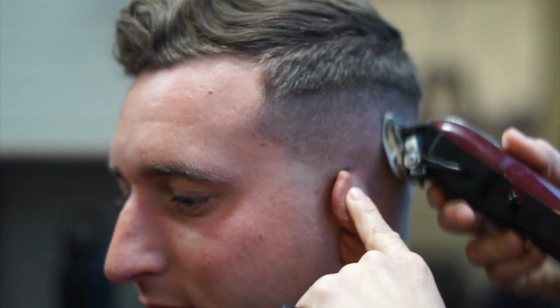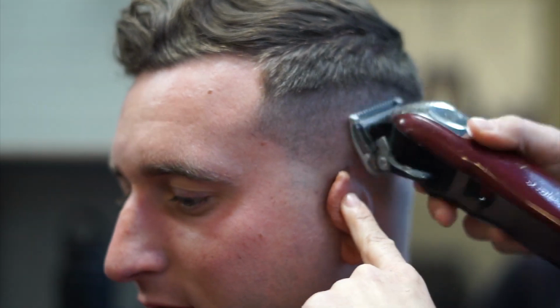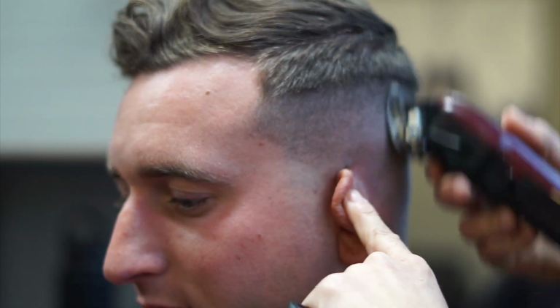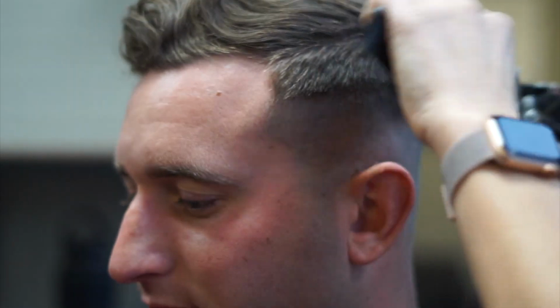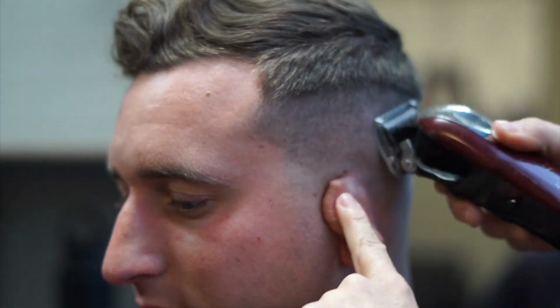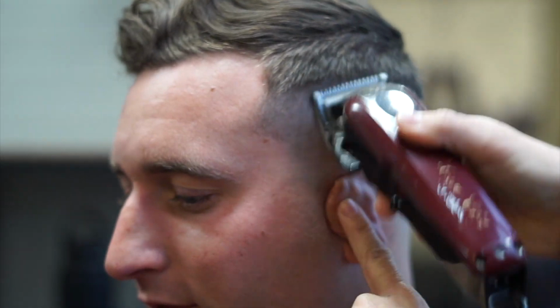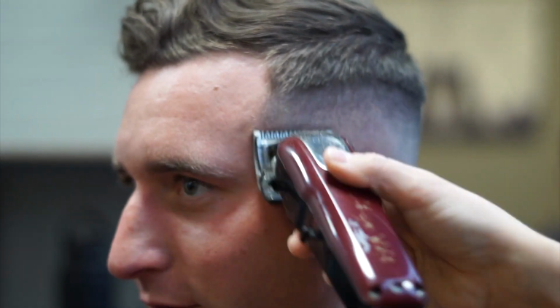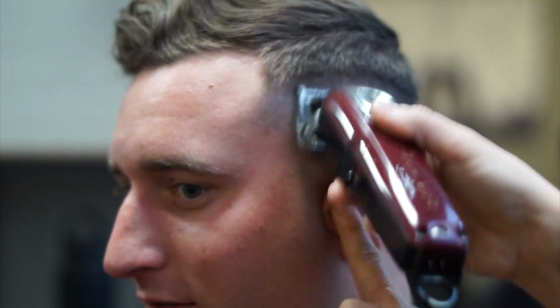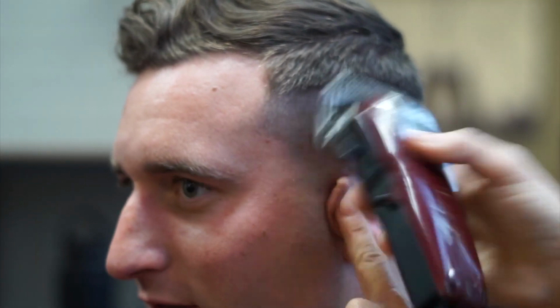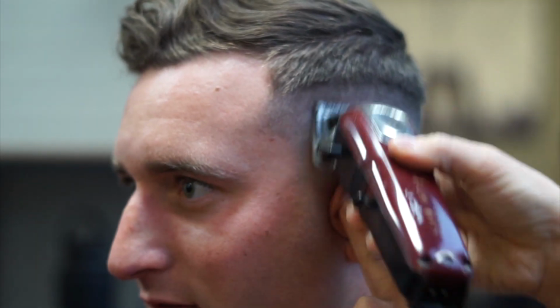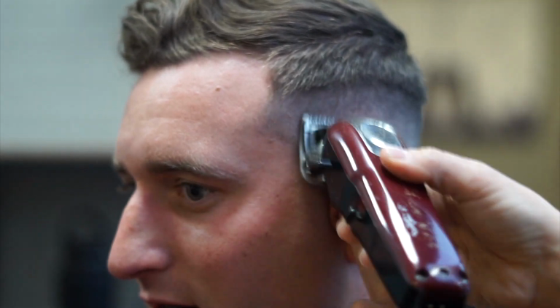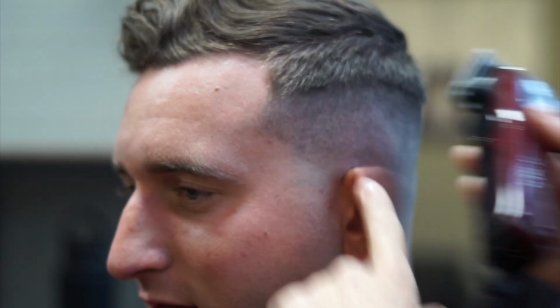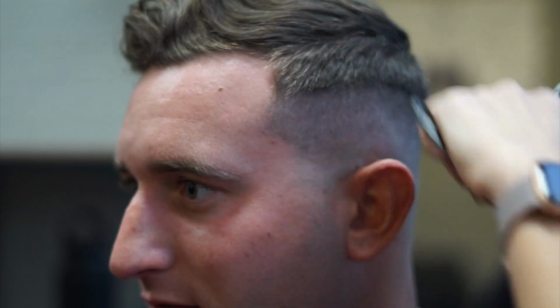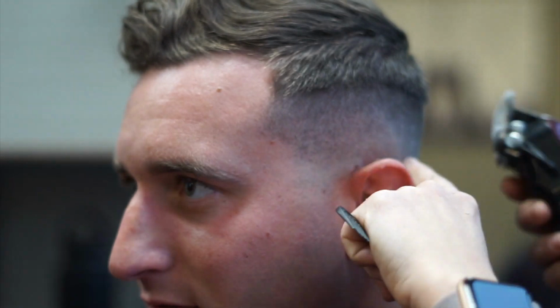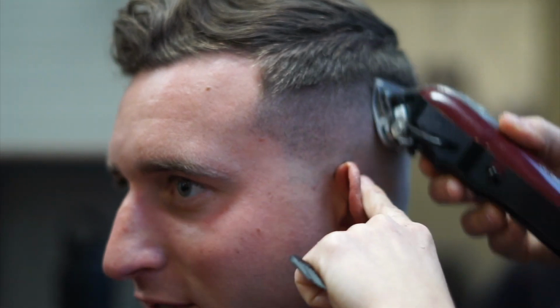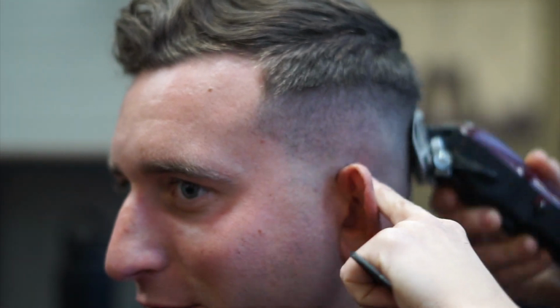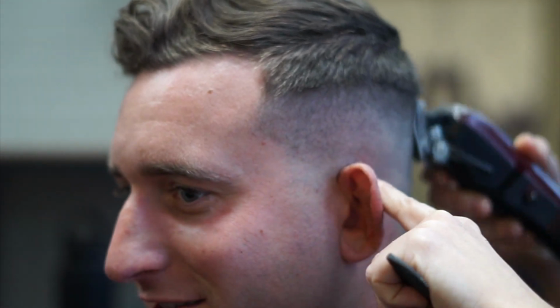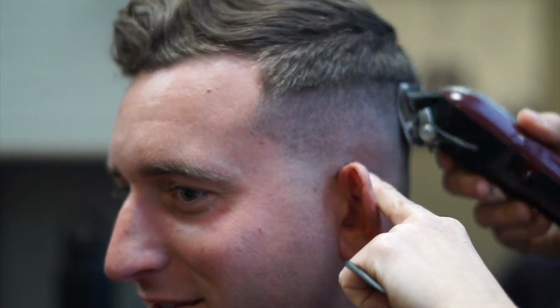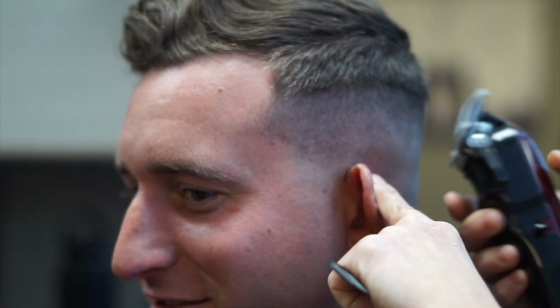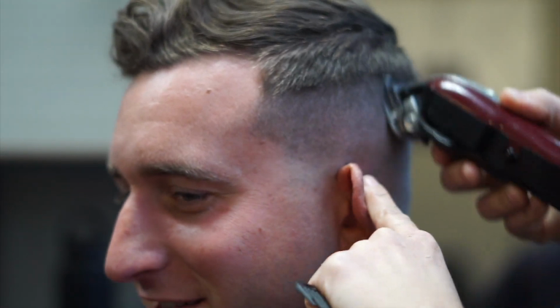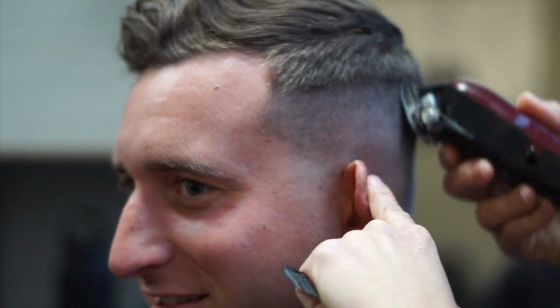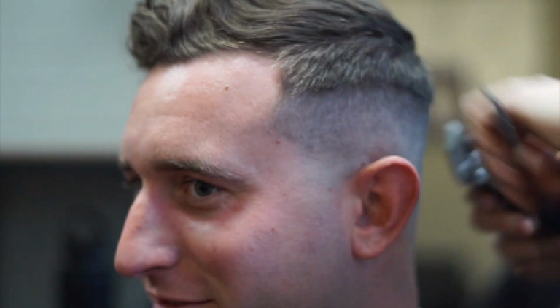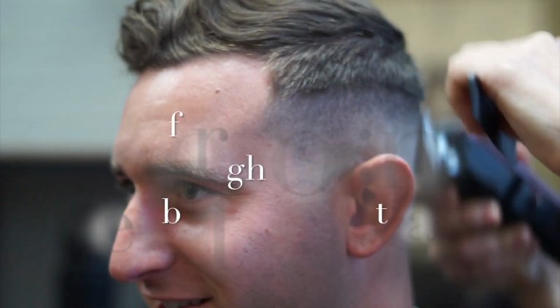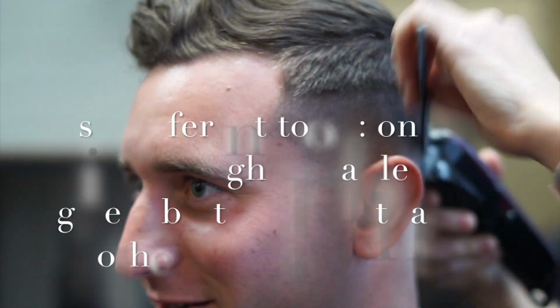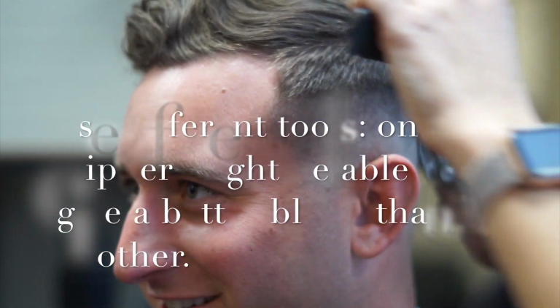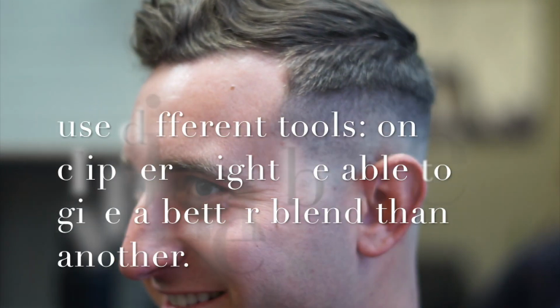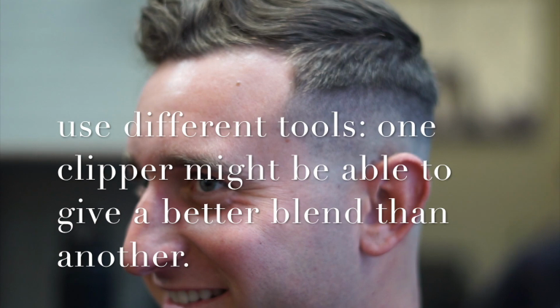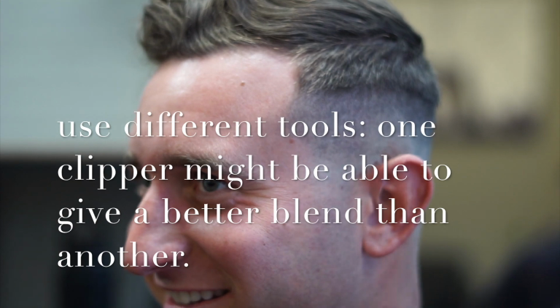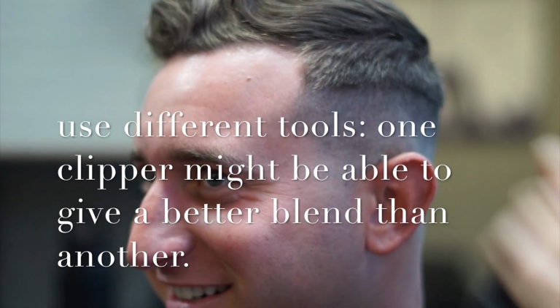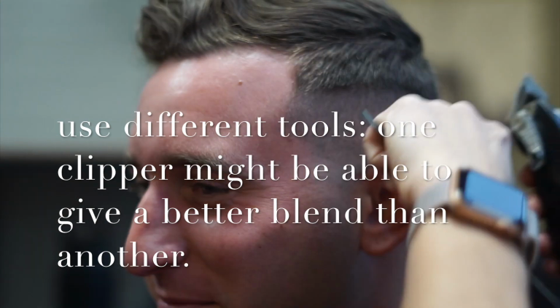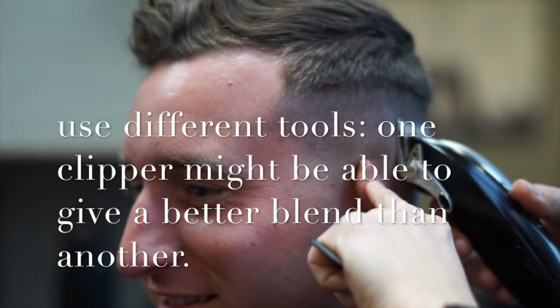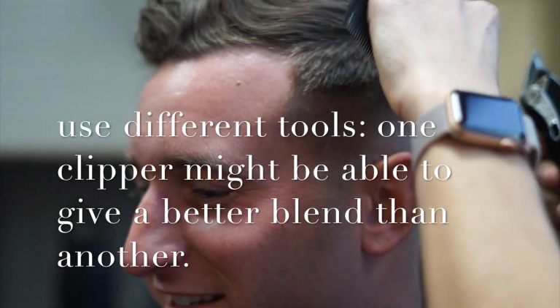Now I'm using a different clipper, no guard open, and this one isn't zero gapped. I feel it has a different effect on the fade and helps get out any other dark spots.